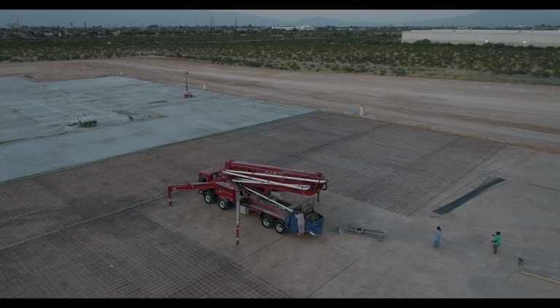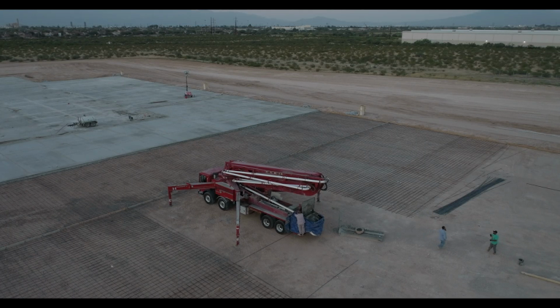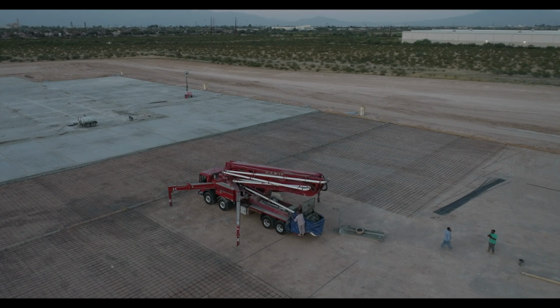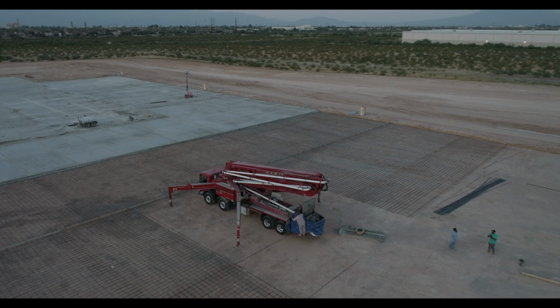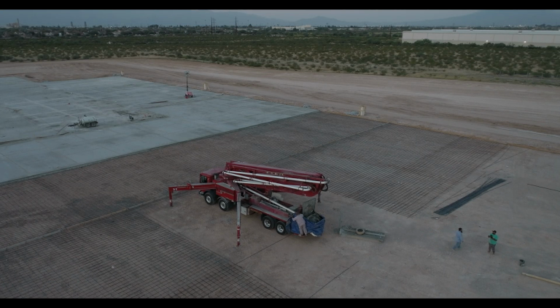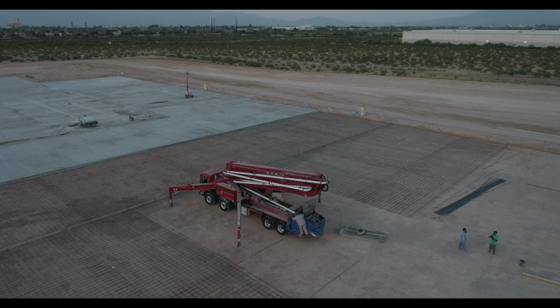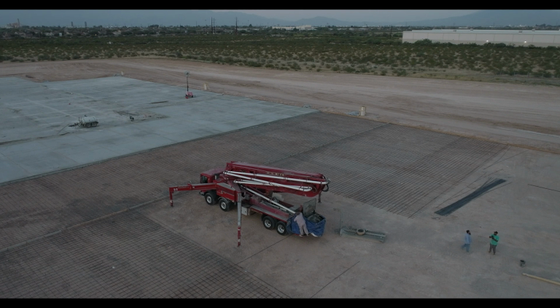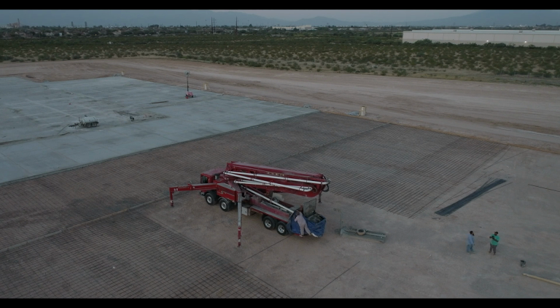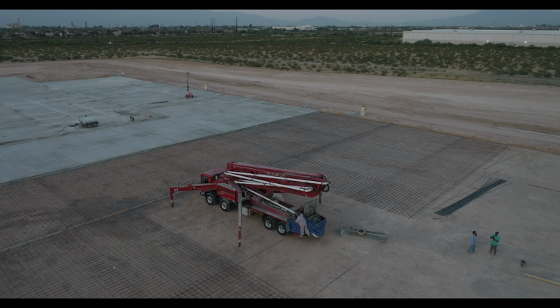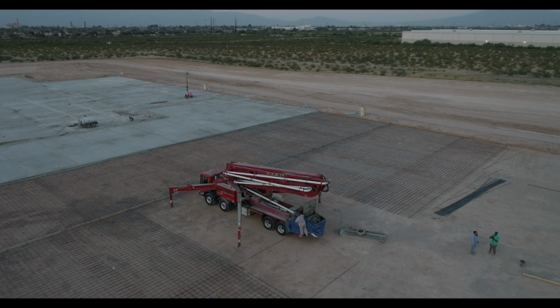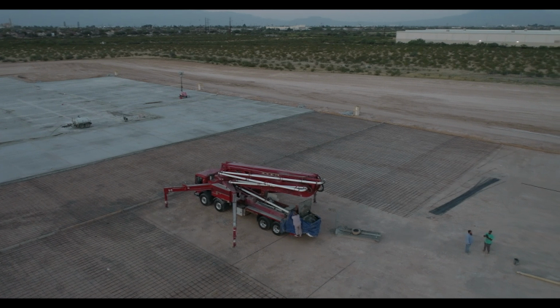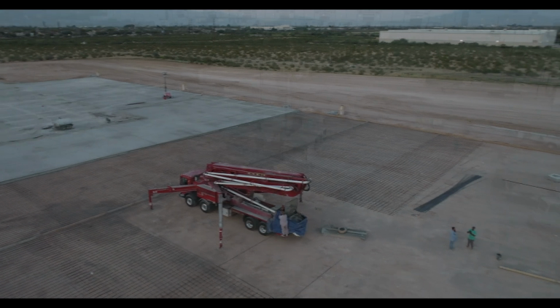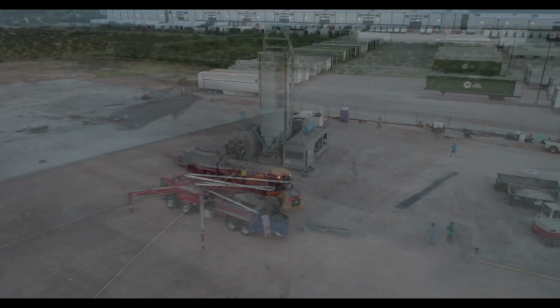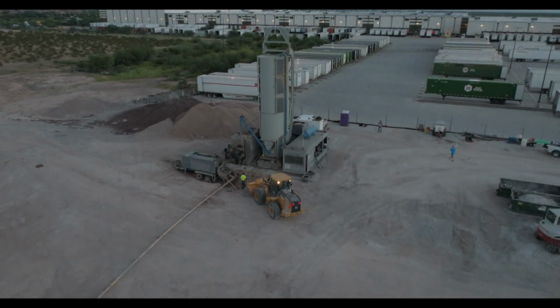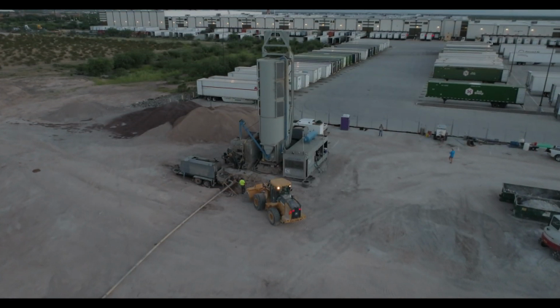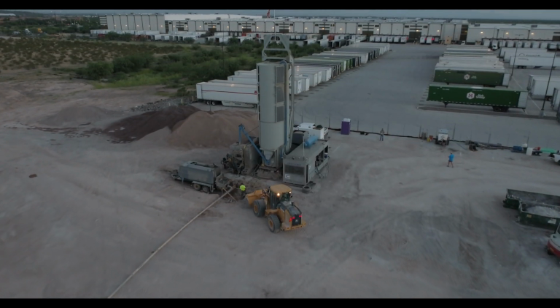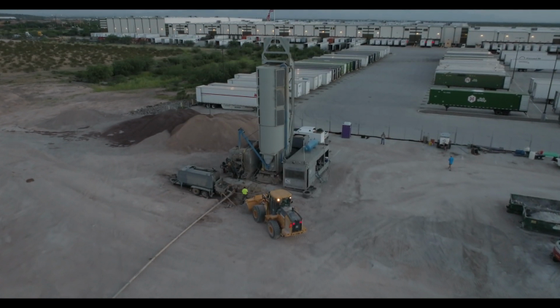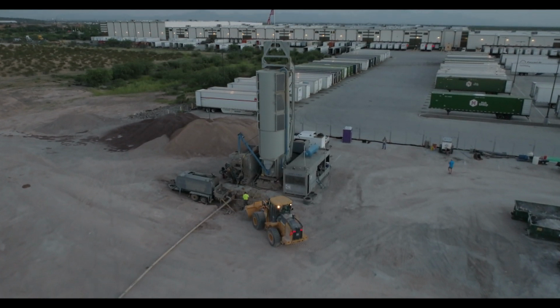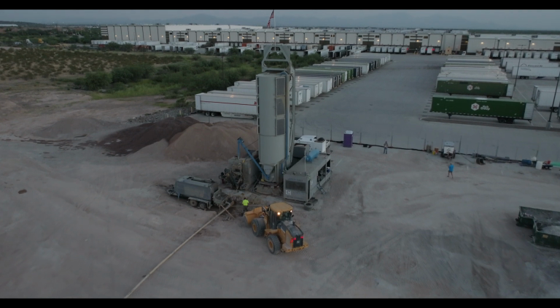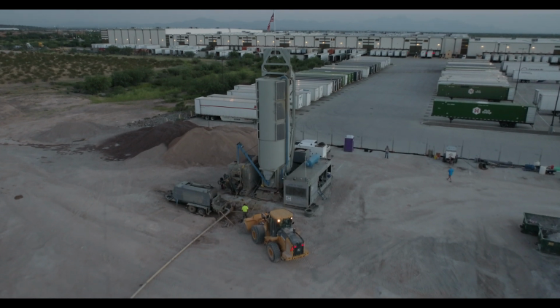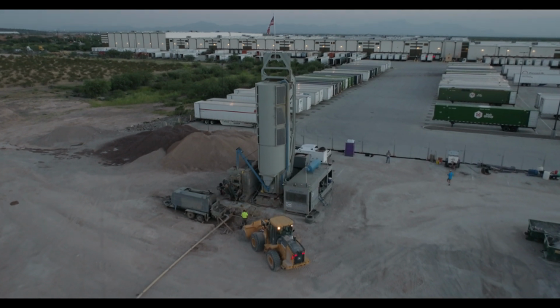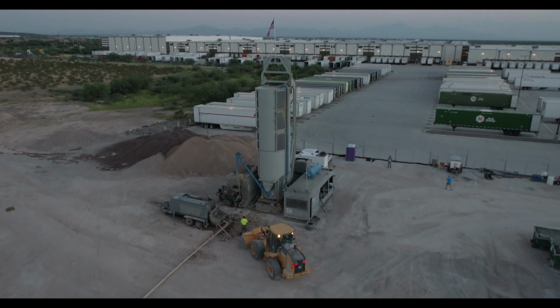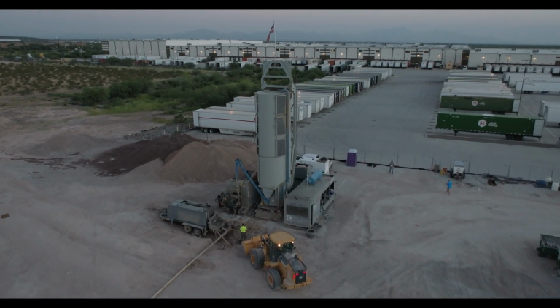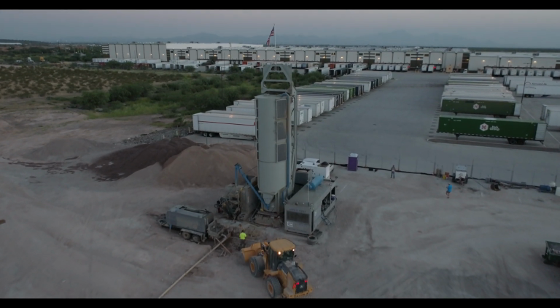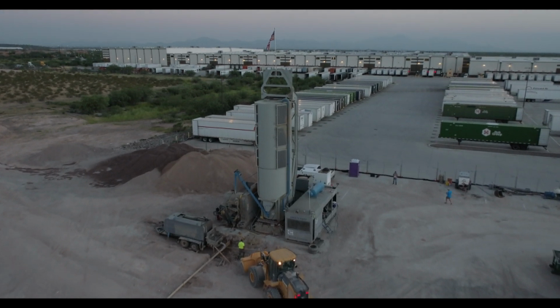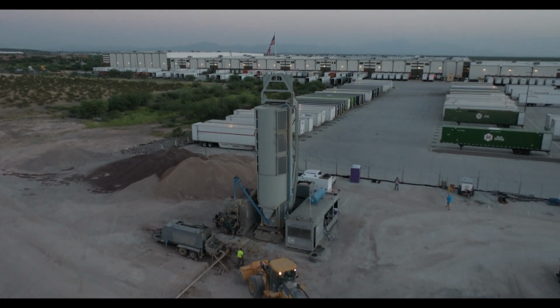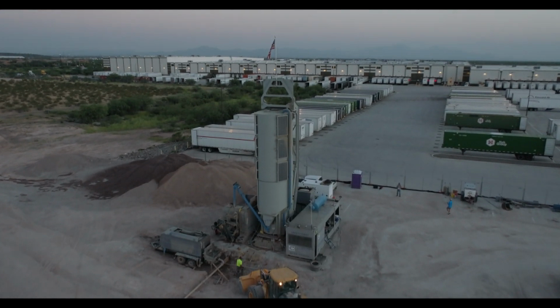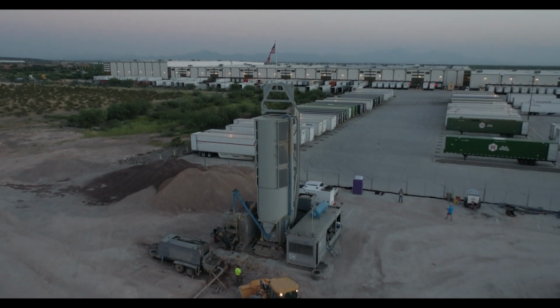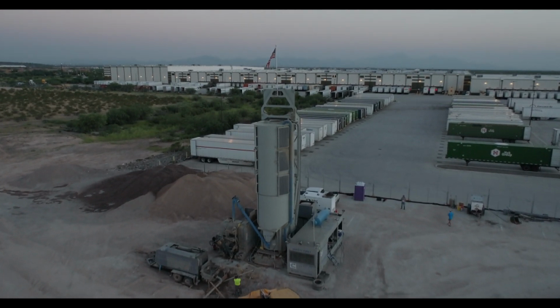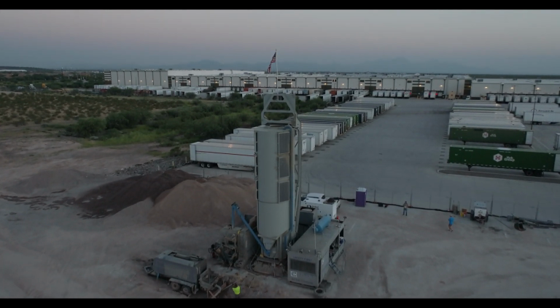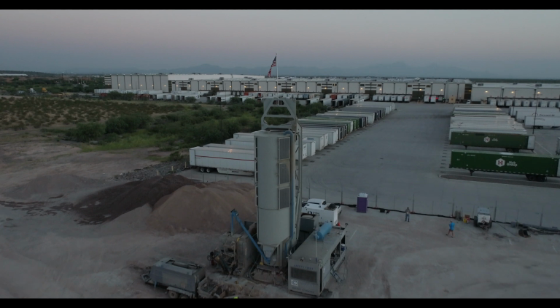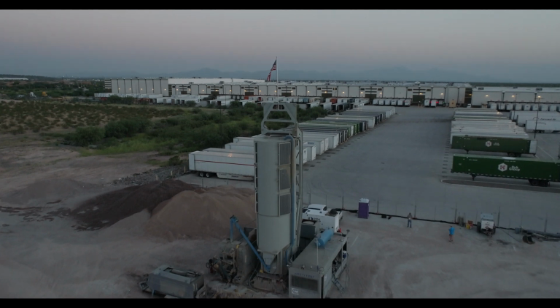The Concreator by Cement Co. only requires around 5,000 square feet of area to set up. It's fully self-contained, eliminating the need for slurry ponds and wash-out areas.